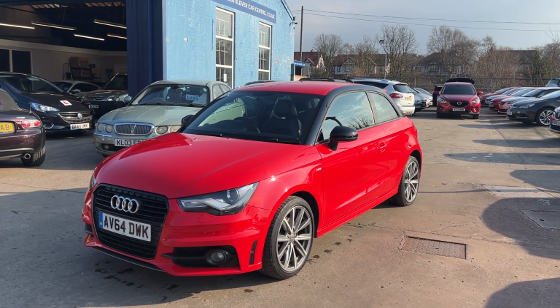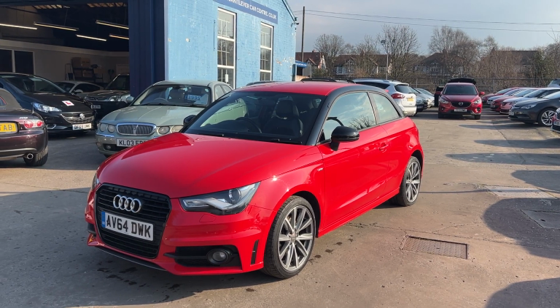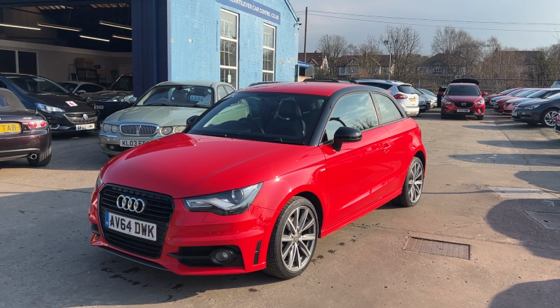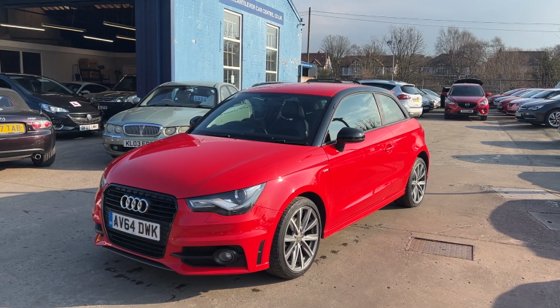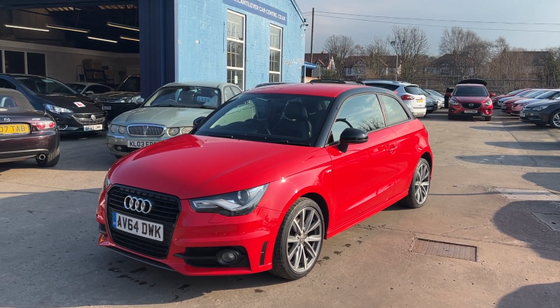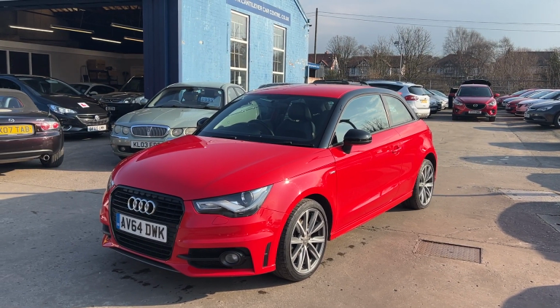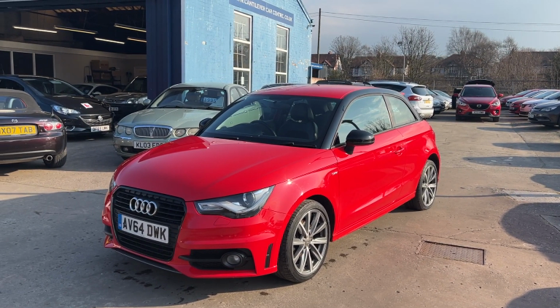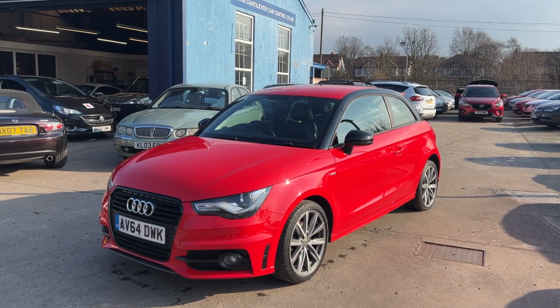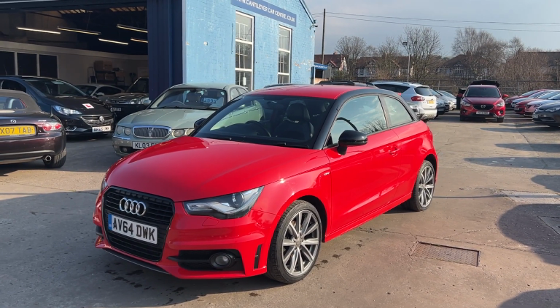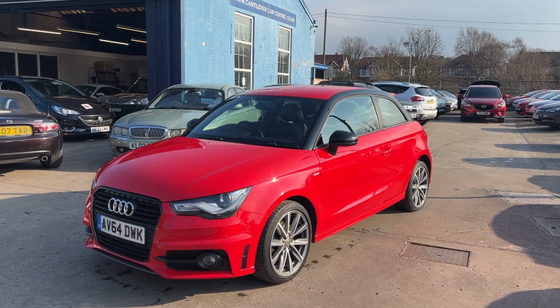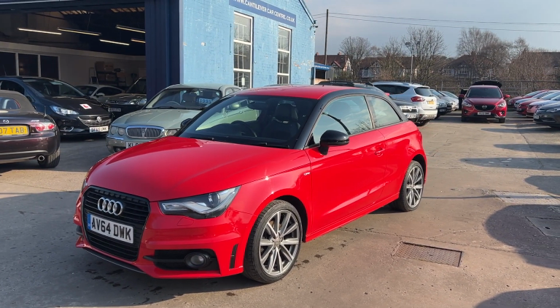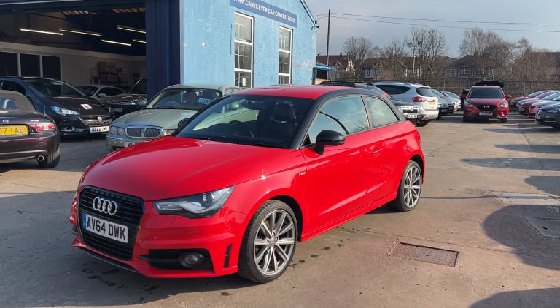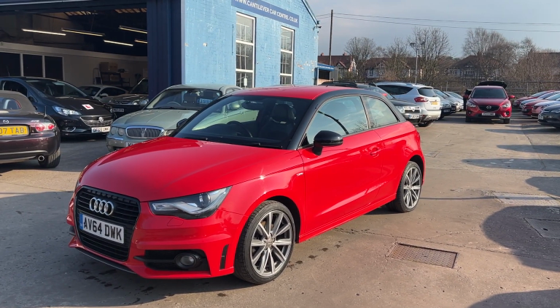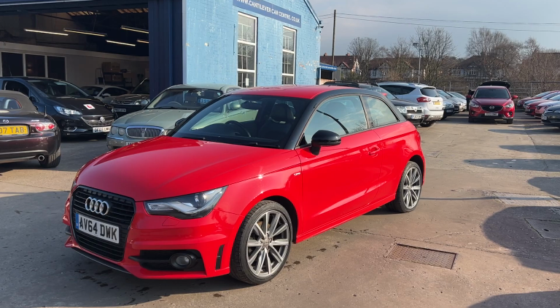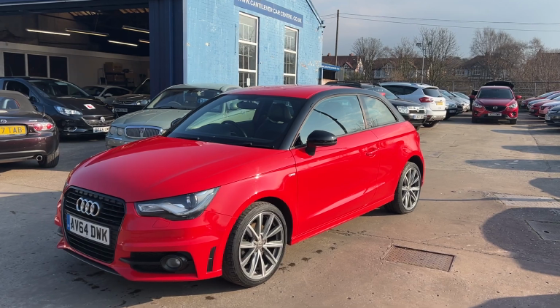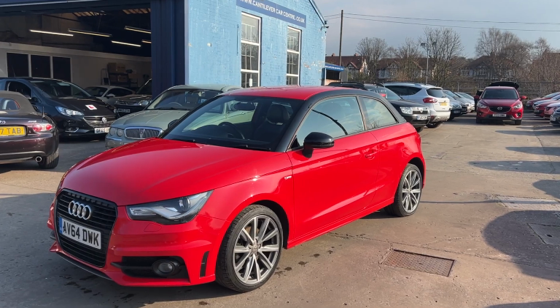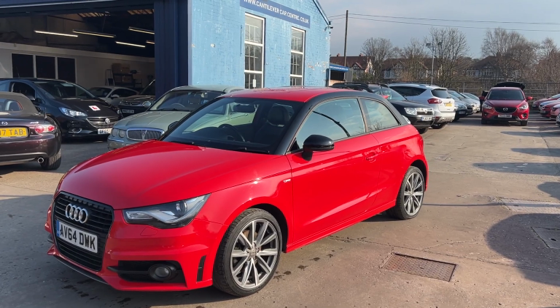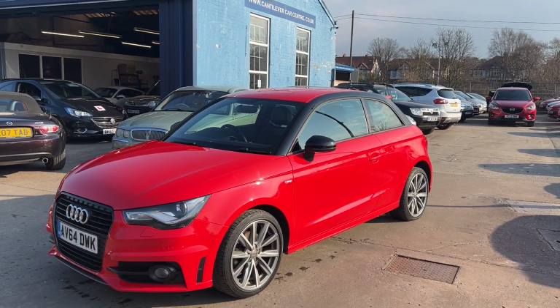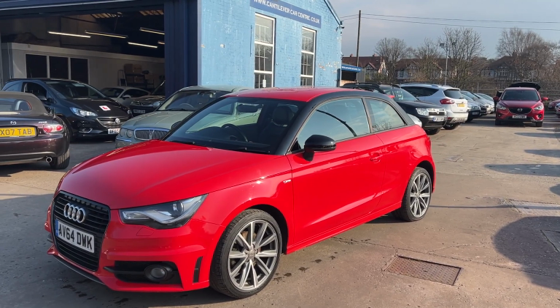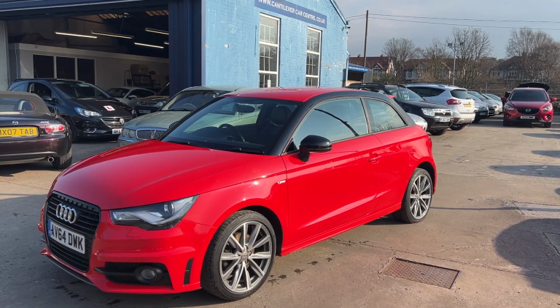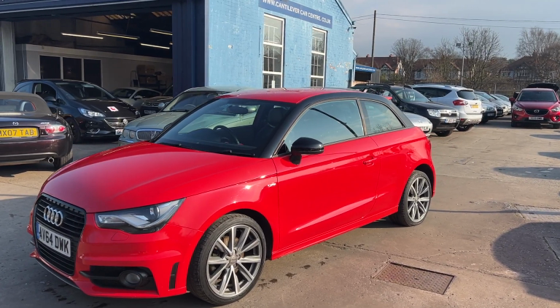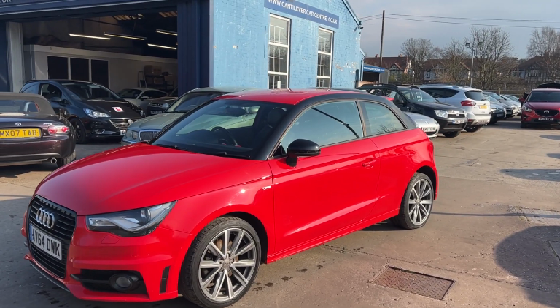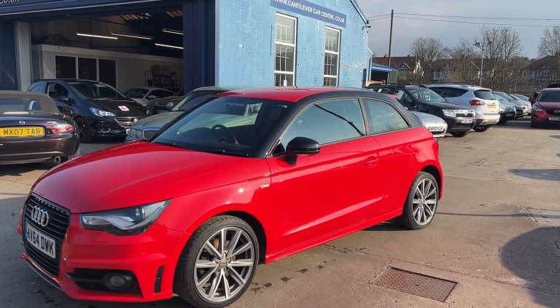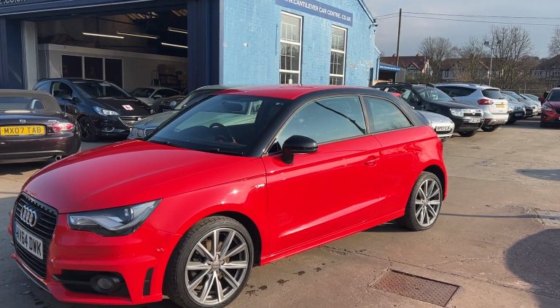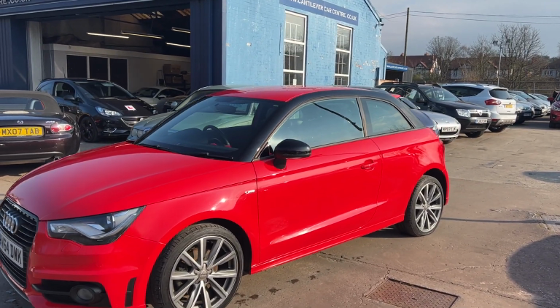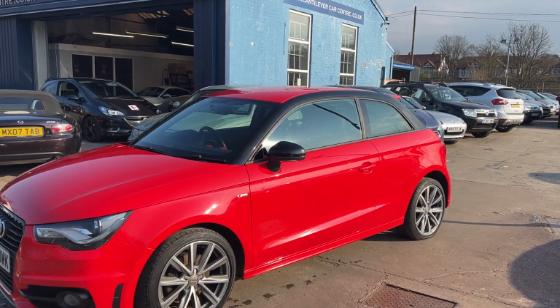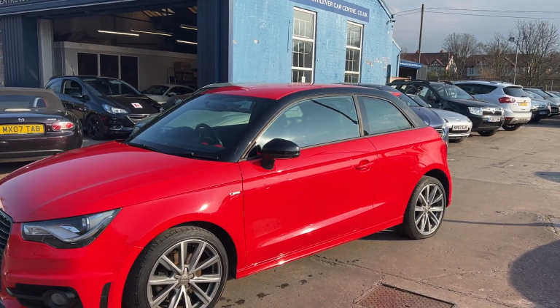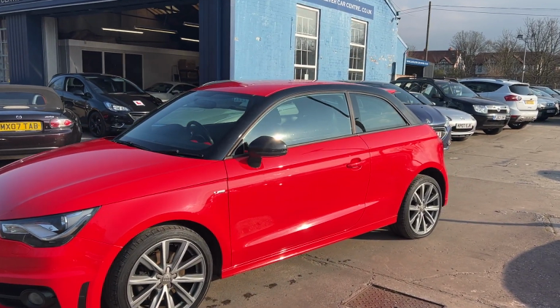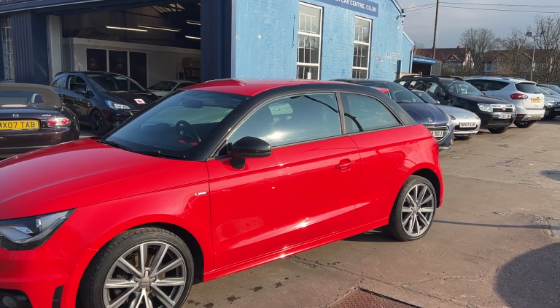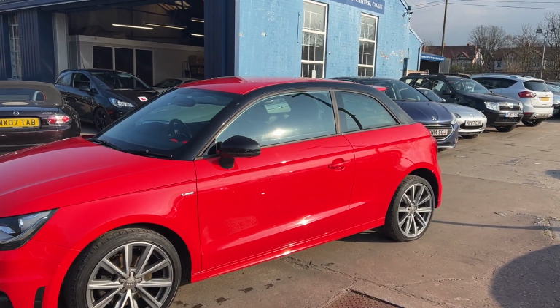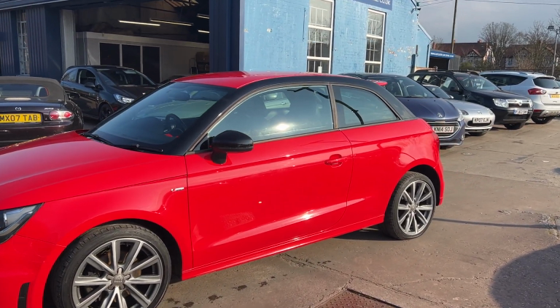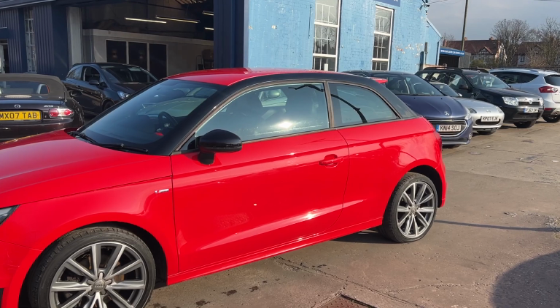Welcome to Cantoniva Car Centre. Here today I have an Audi A1 TDI S Line Style Edition, registered 2014 on a 64 plate.